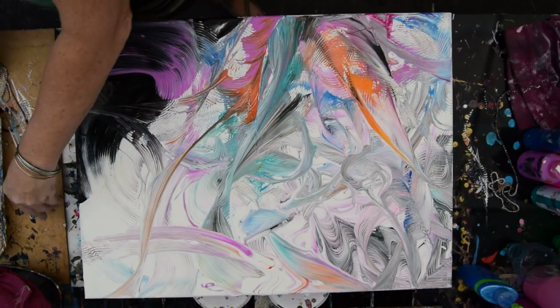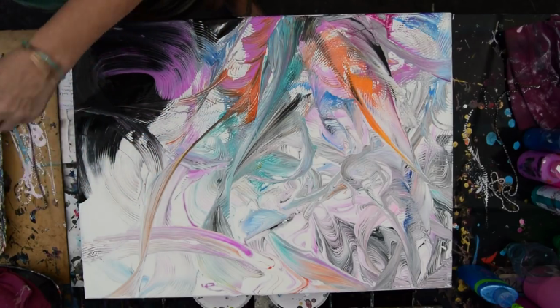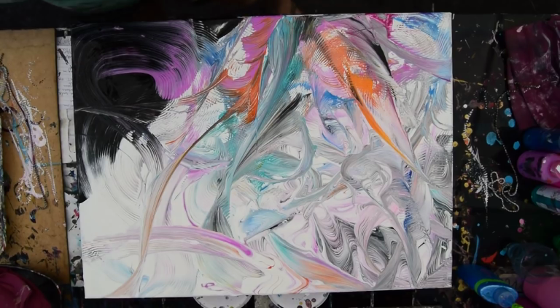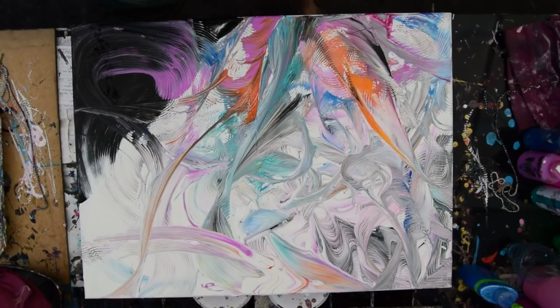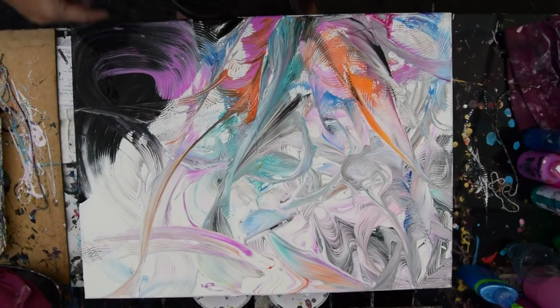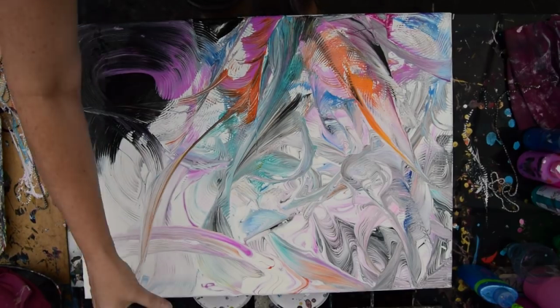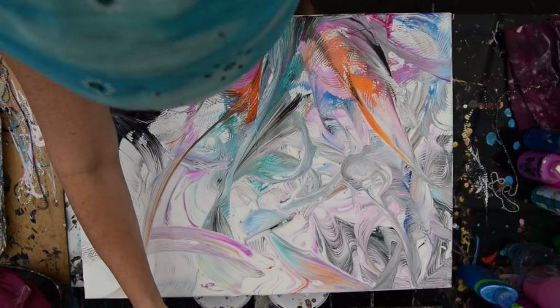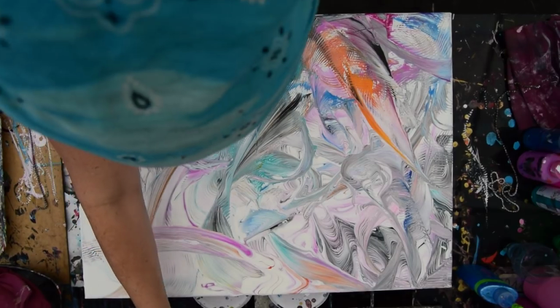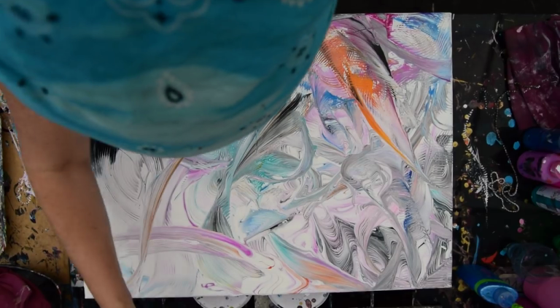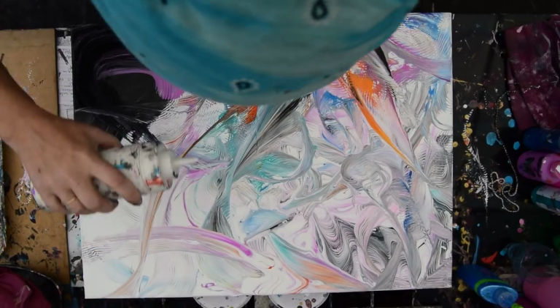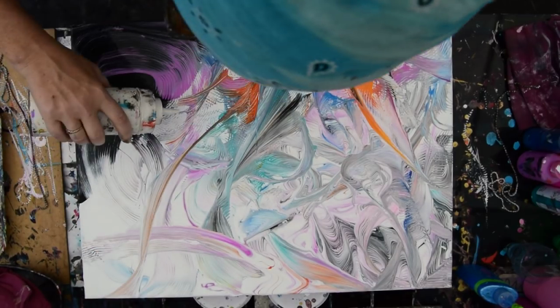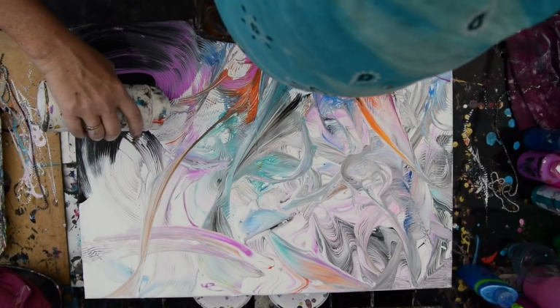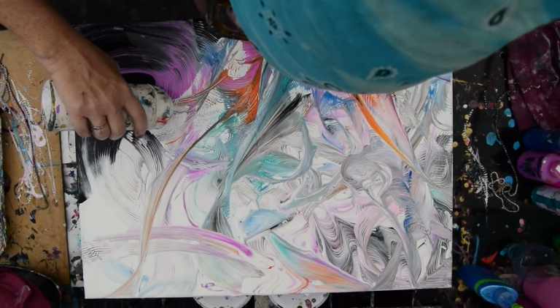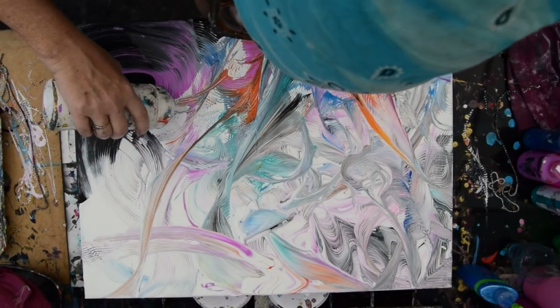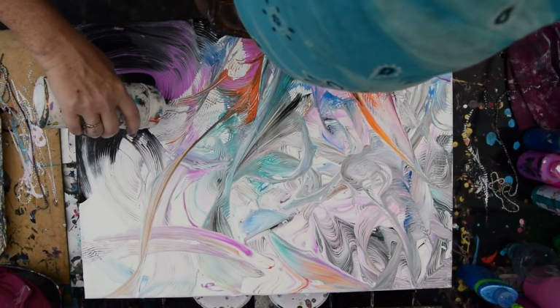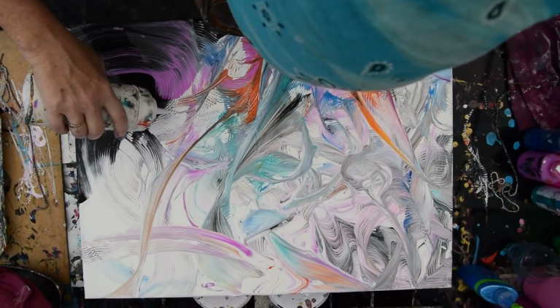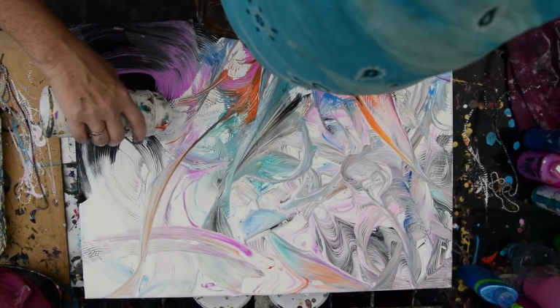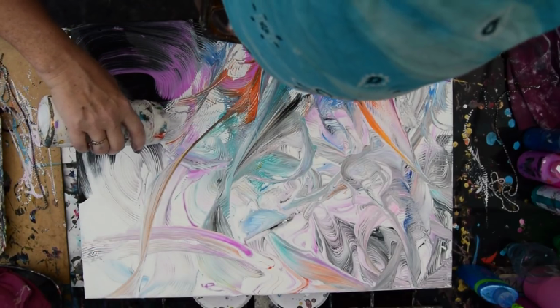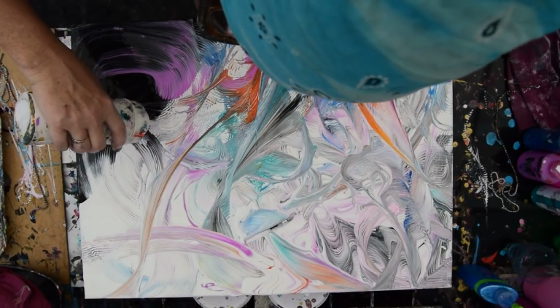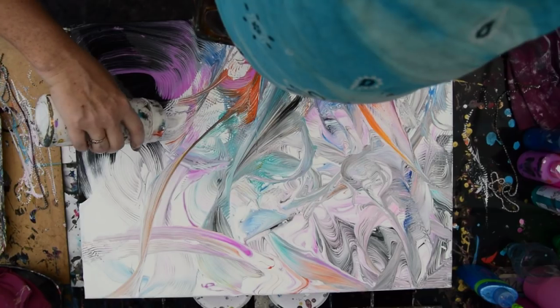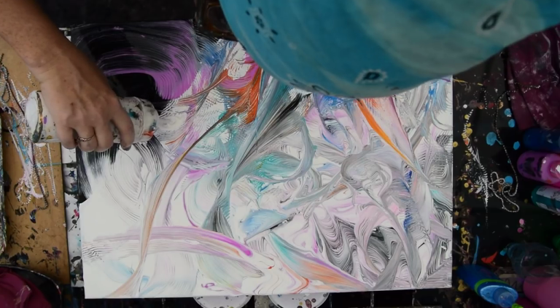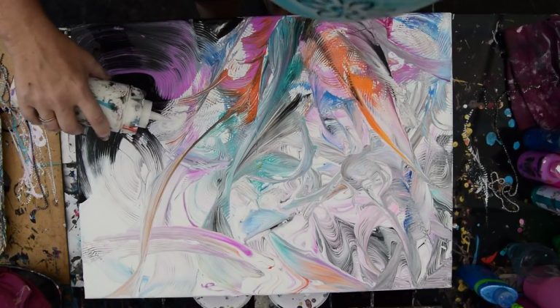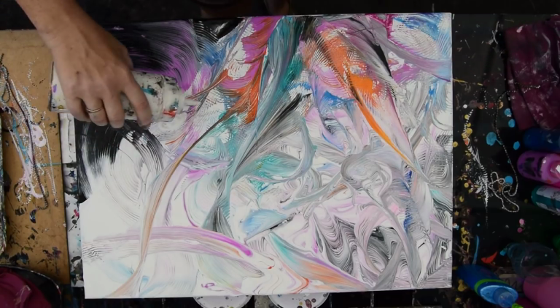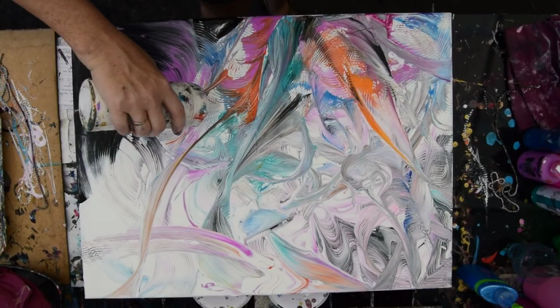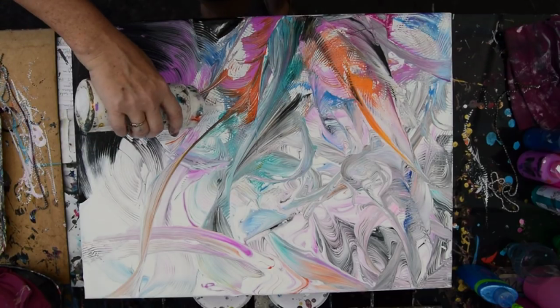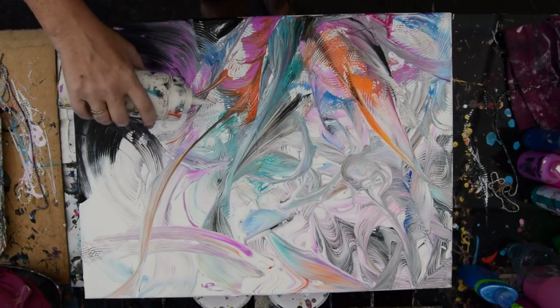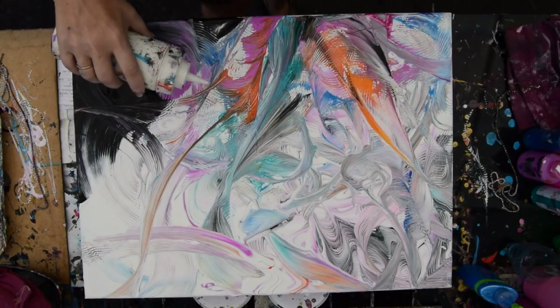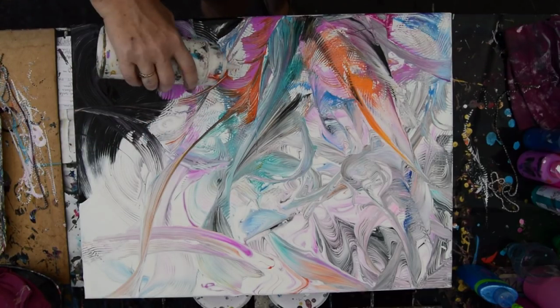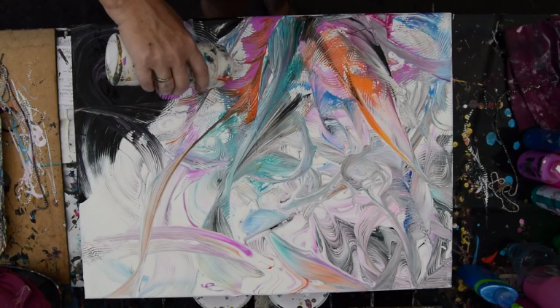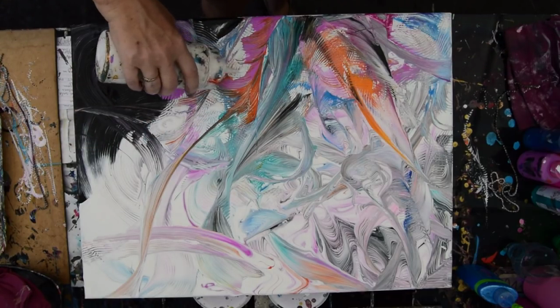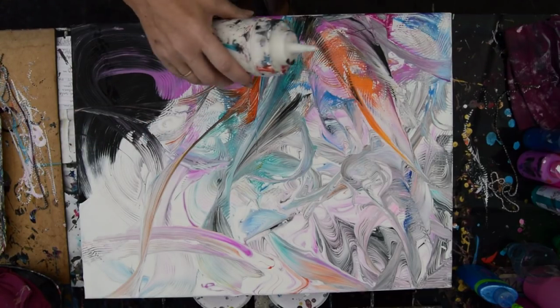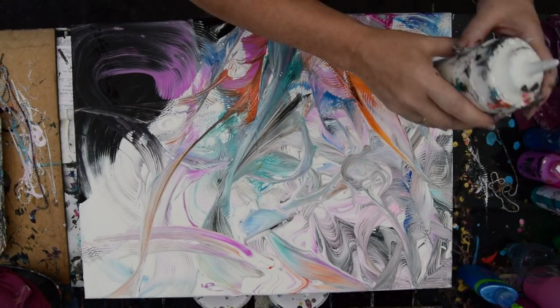I do love the purple and the orange together. I think I'm going to use a little more white where it seems like we're lacking a little — right in there, and right in here, and right in there.